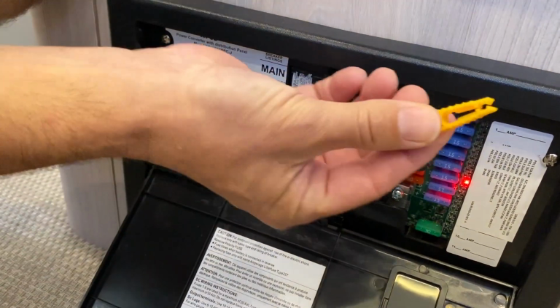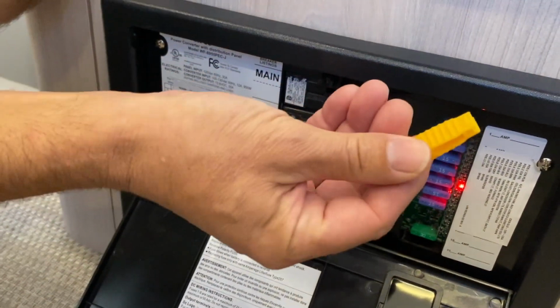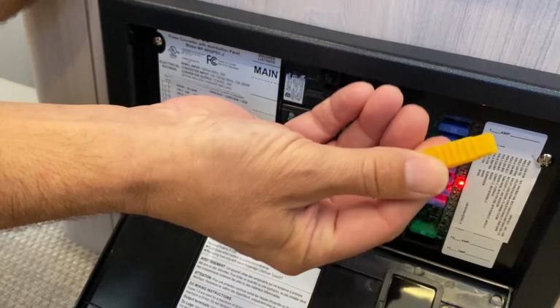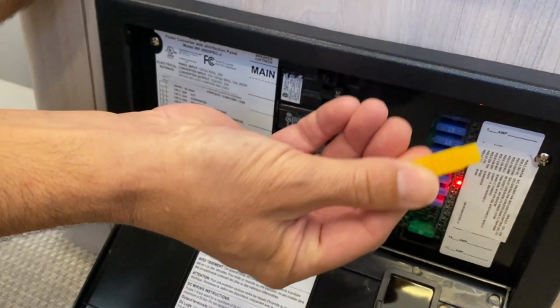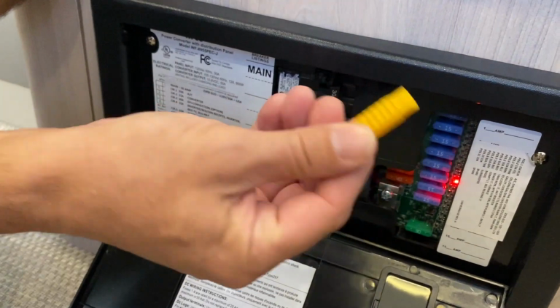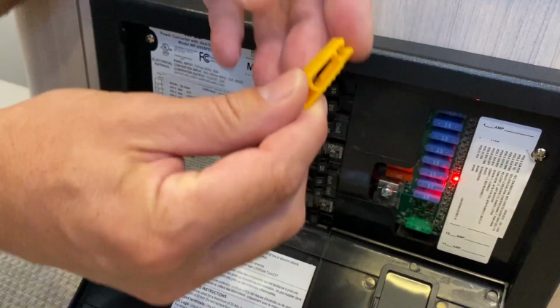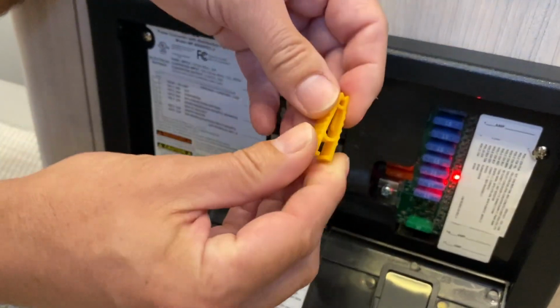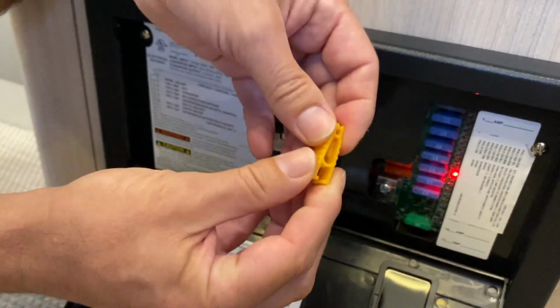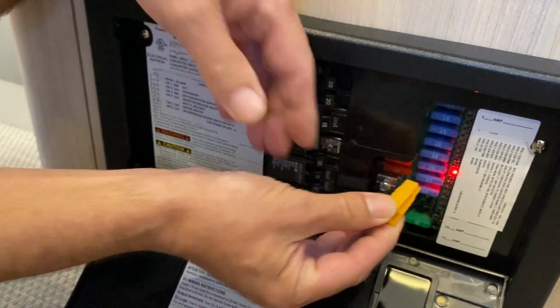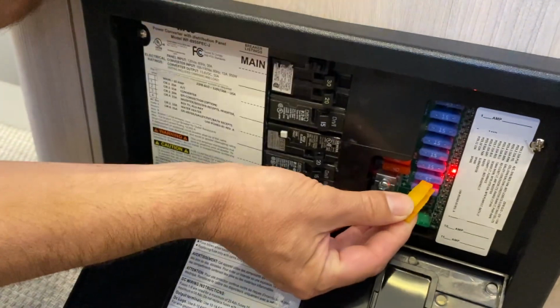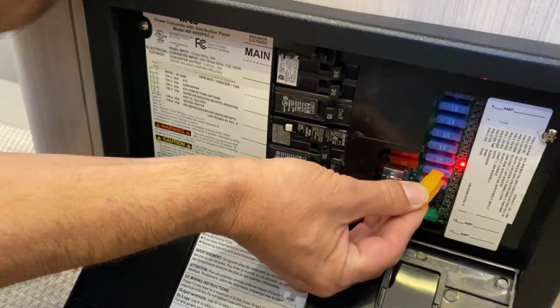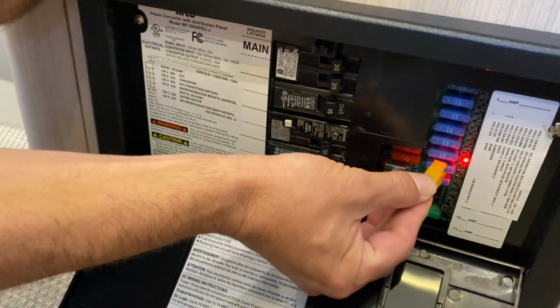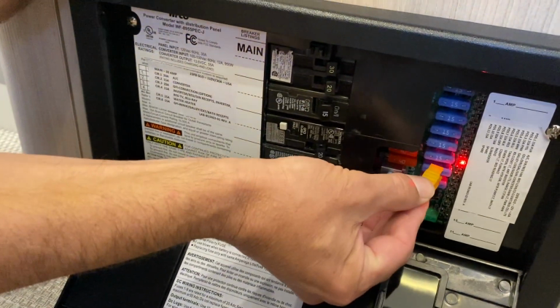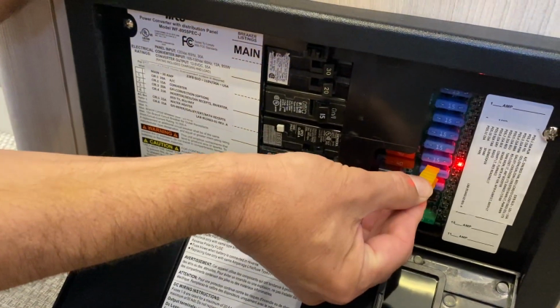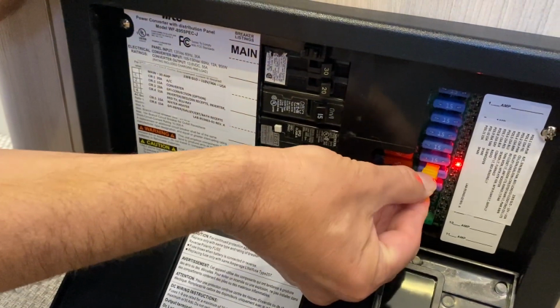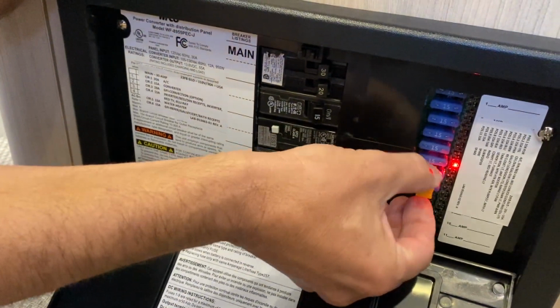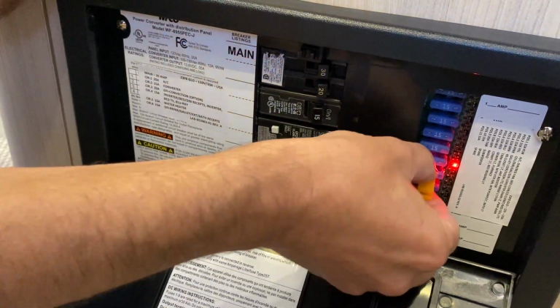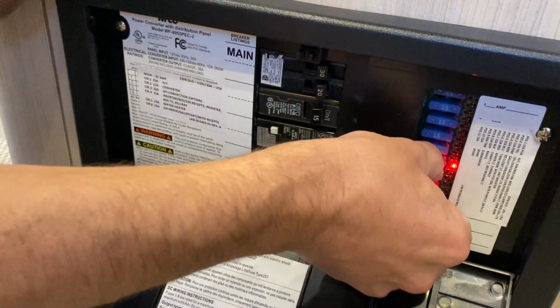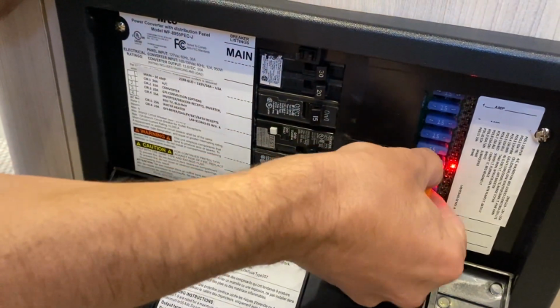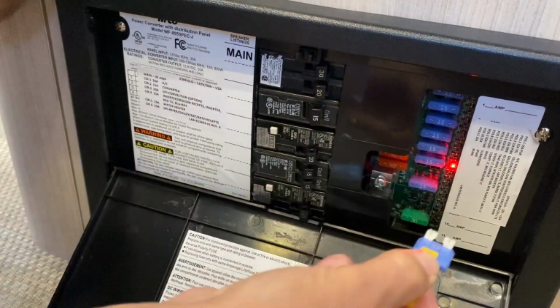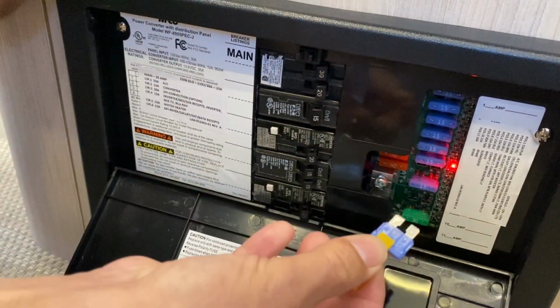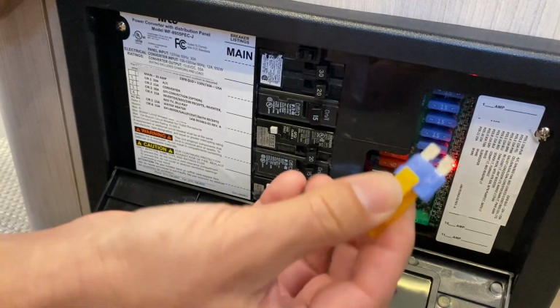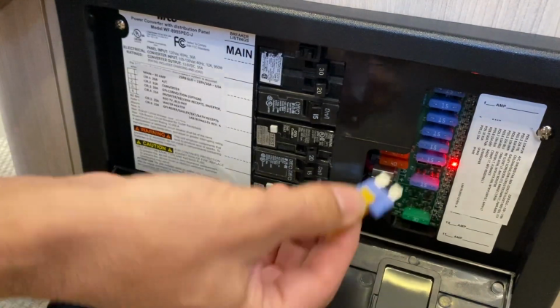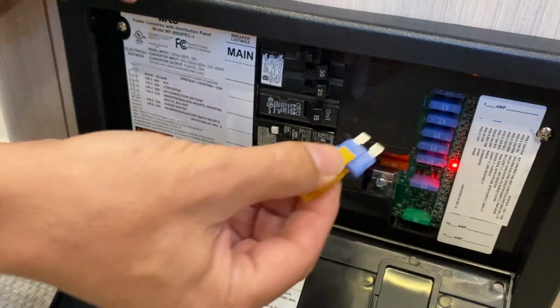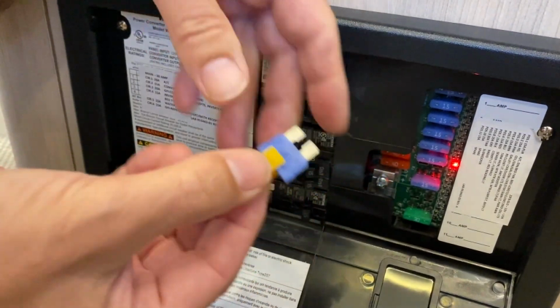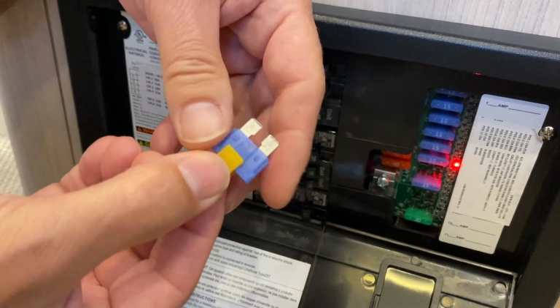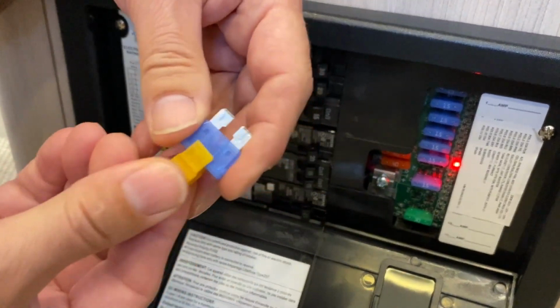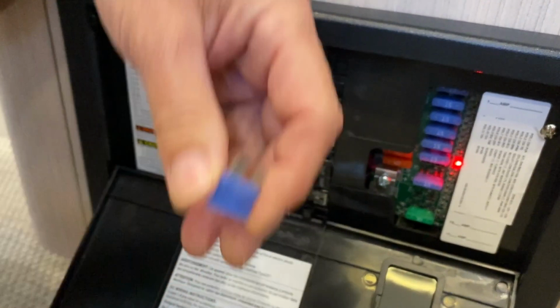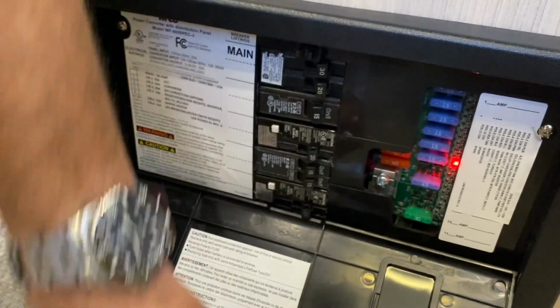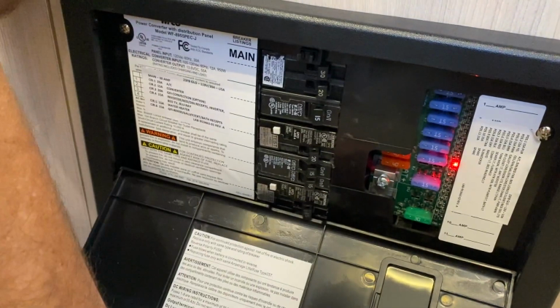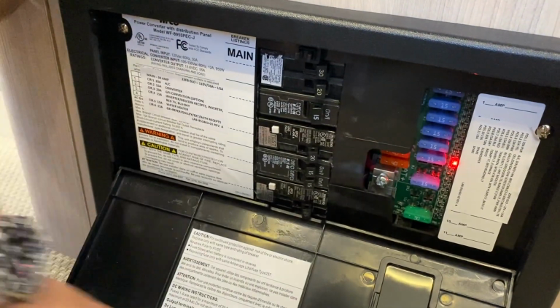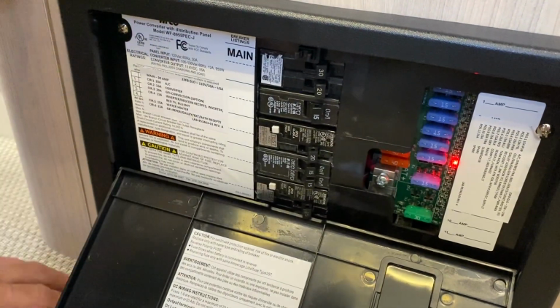All you need is a little plastic fuse puller tool like this one, and you grab the fuse and pull it out. The red light is going to stay red until you replace it with a new fuse.